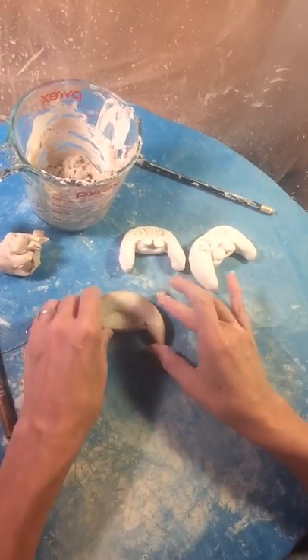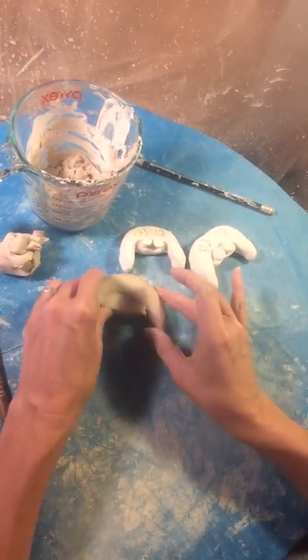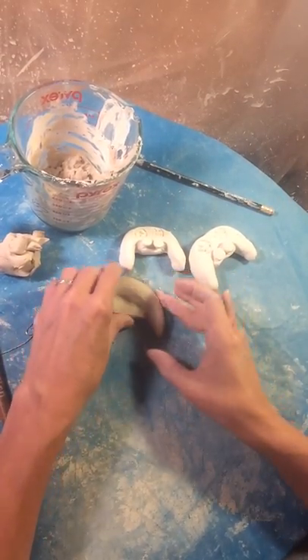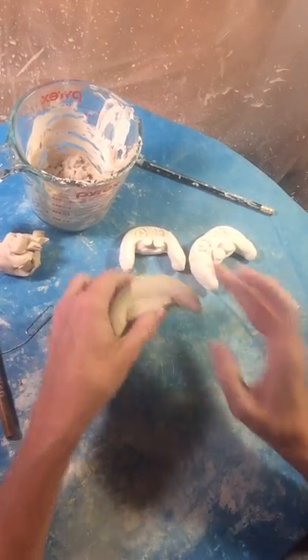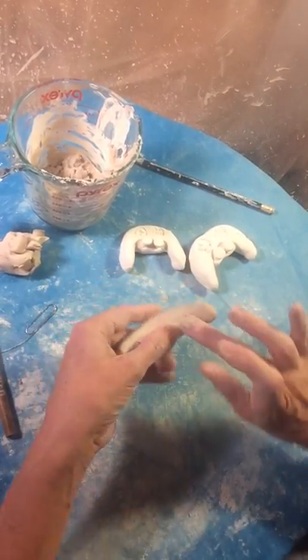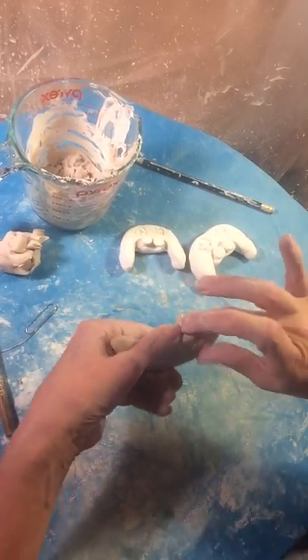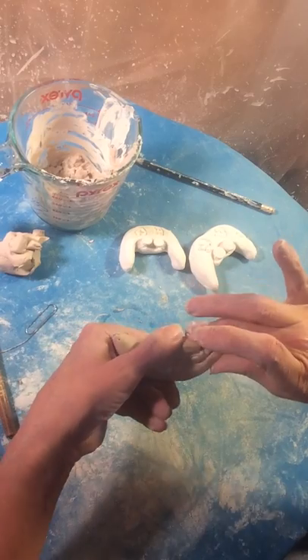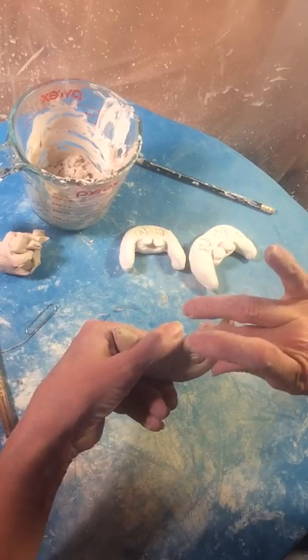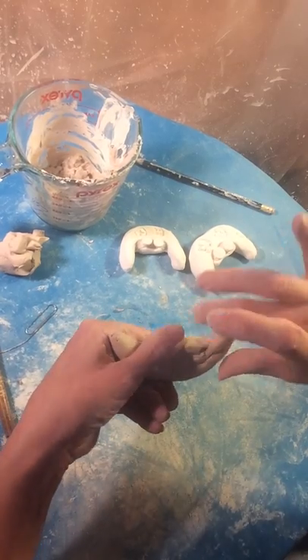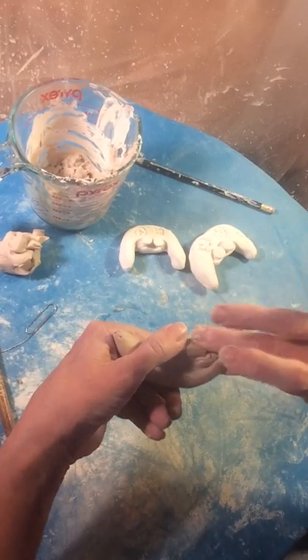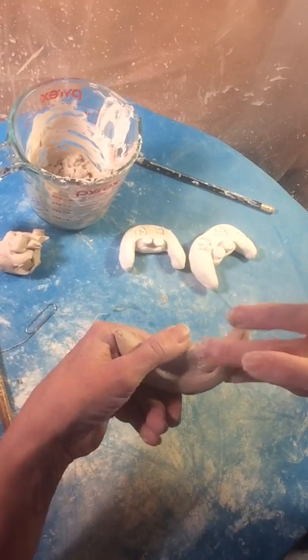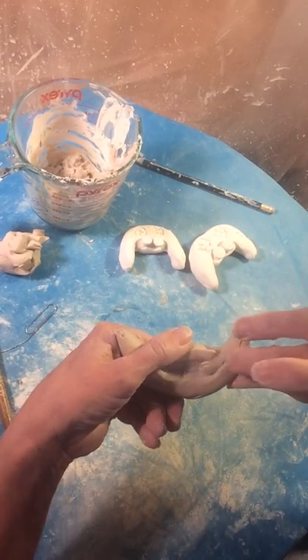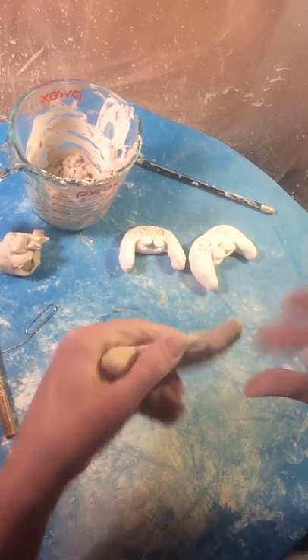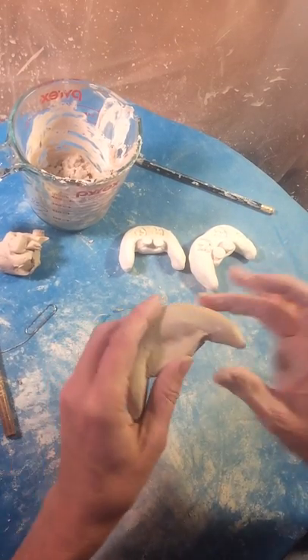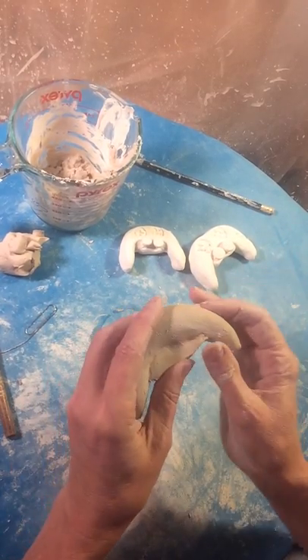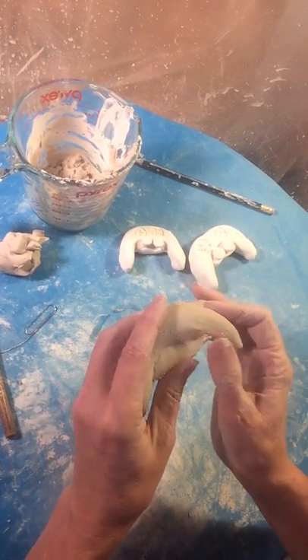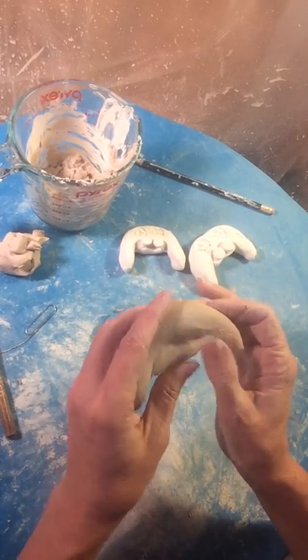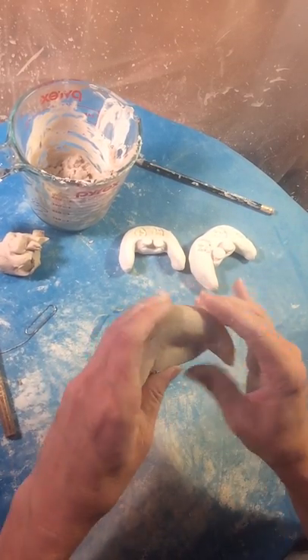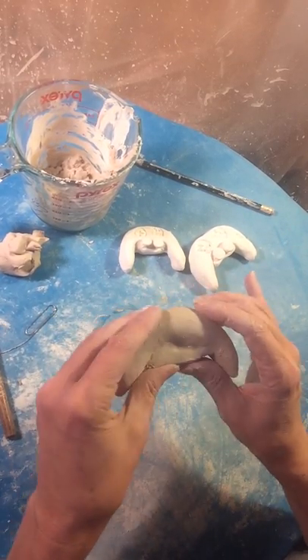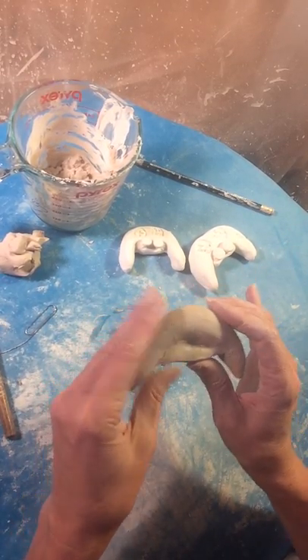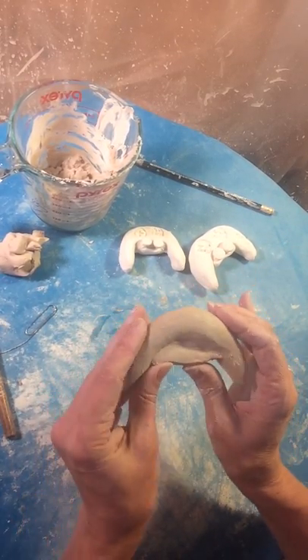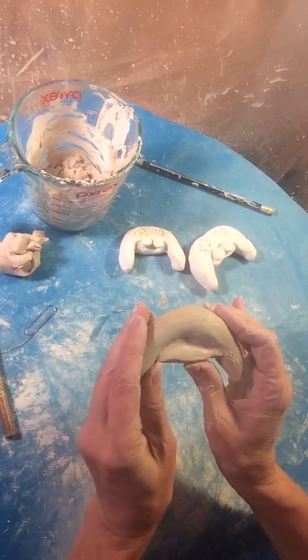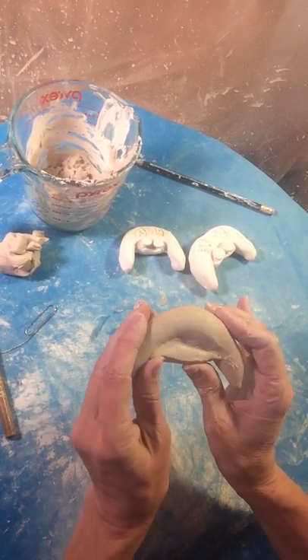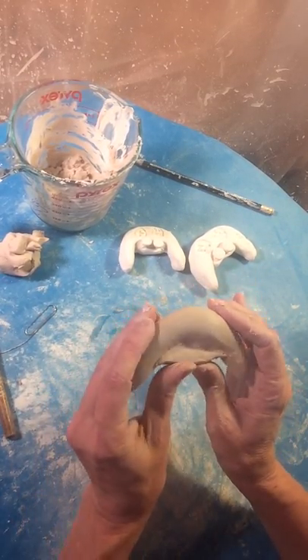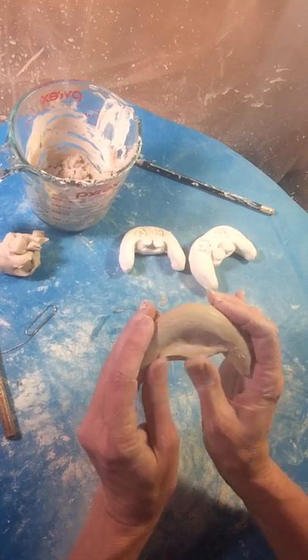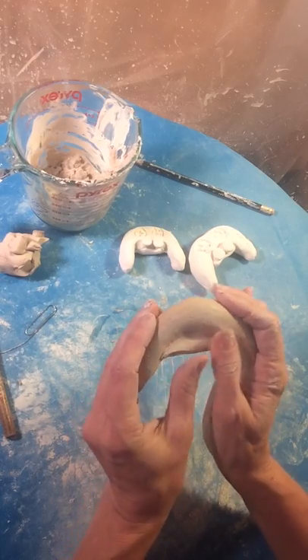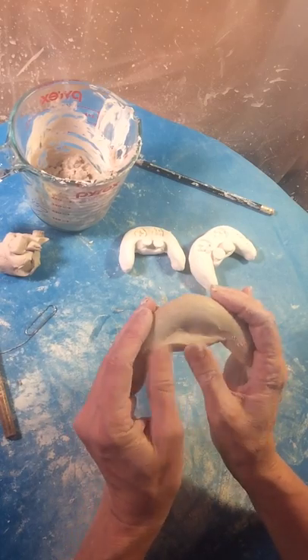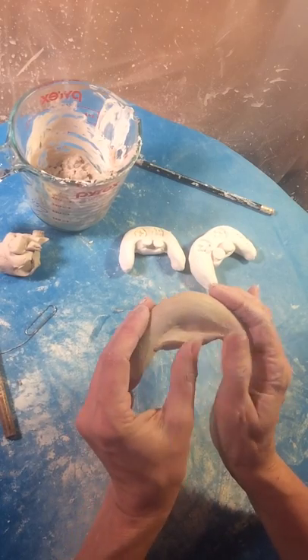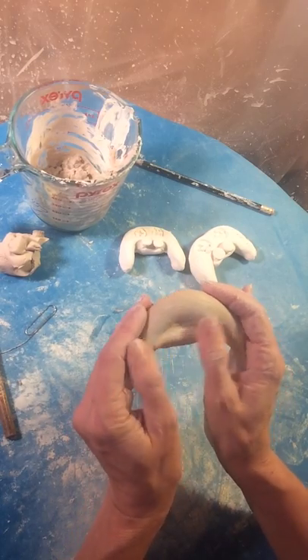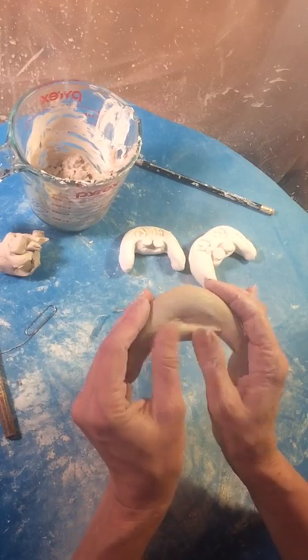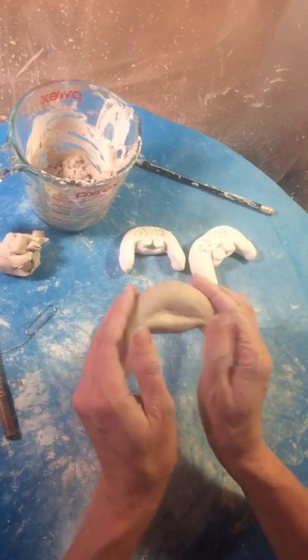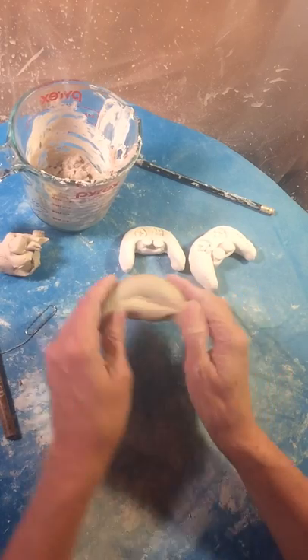I'm going to take that extra slip out now and smooth it all together — makes a really nice join right there. You can even push it down a little bit. I'm not really concerned about this area too much because it's going to be covered with buttons. Get it a little more even.